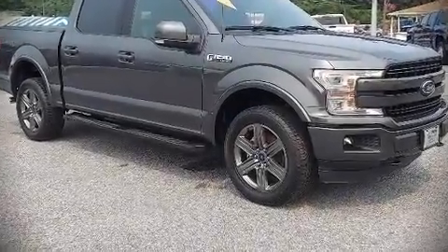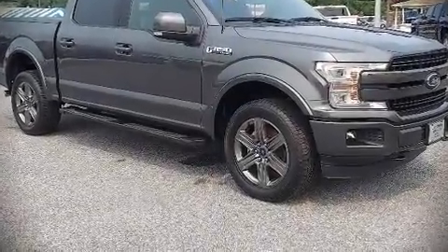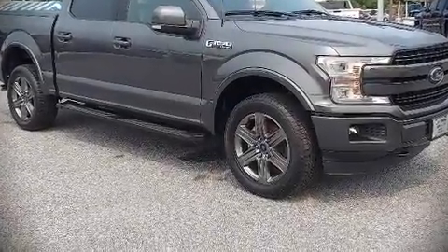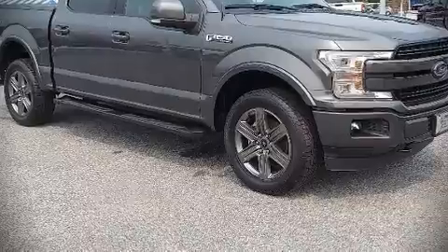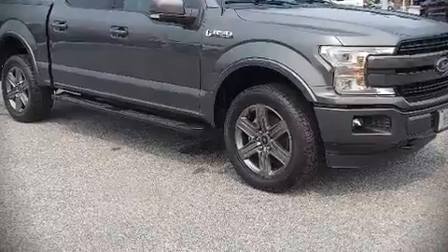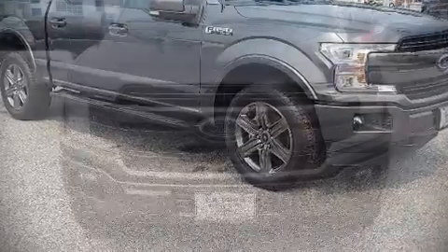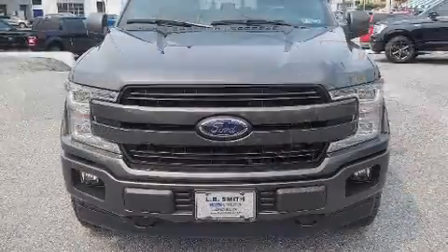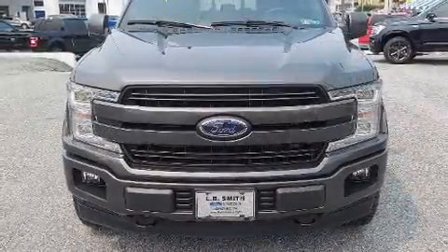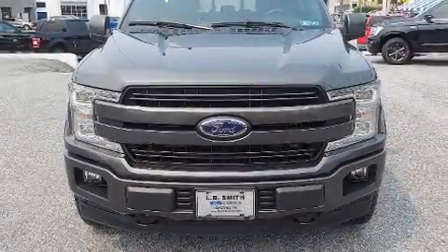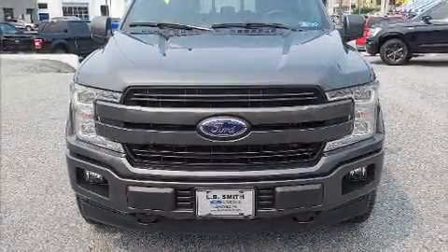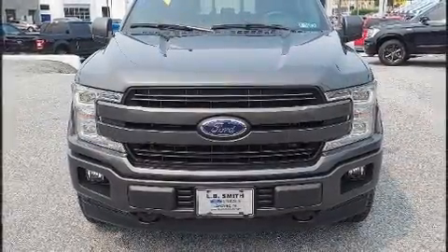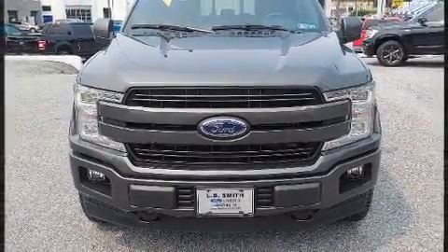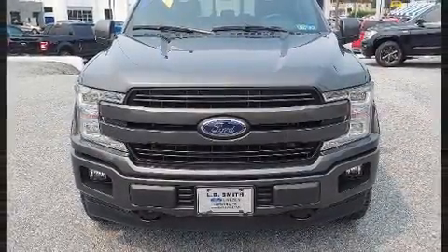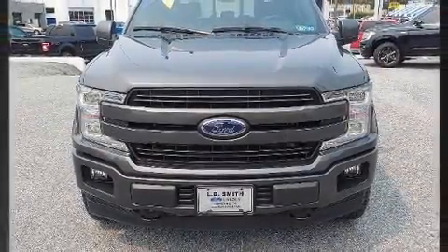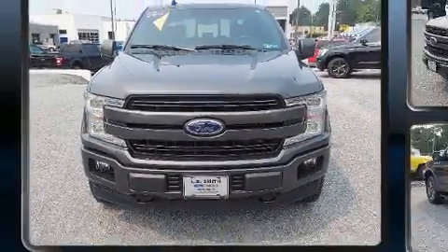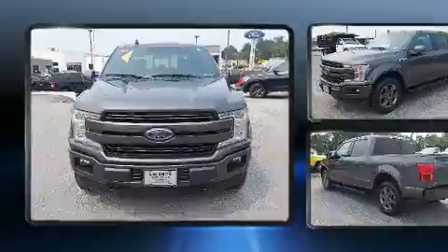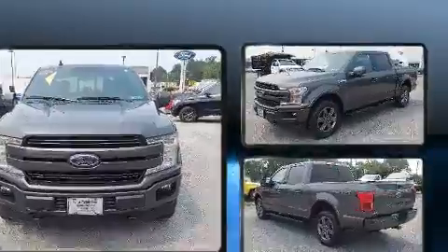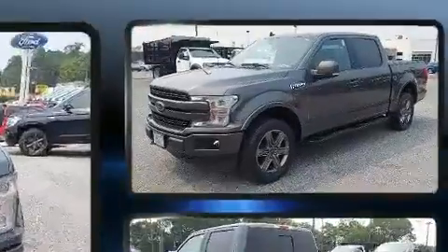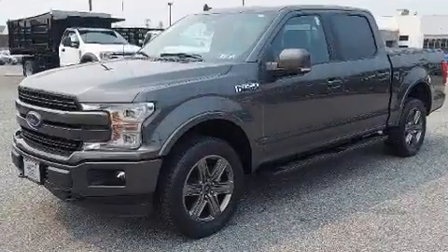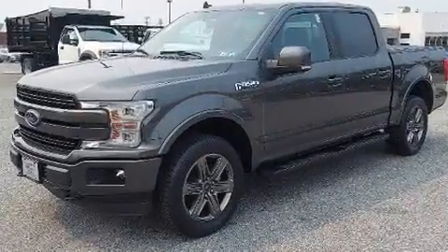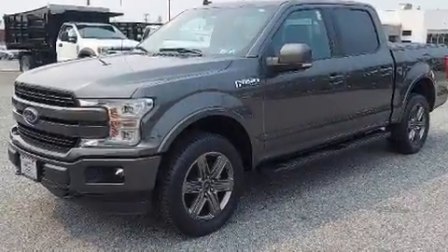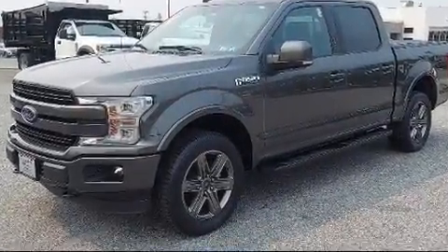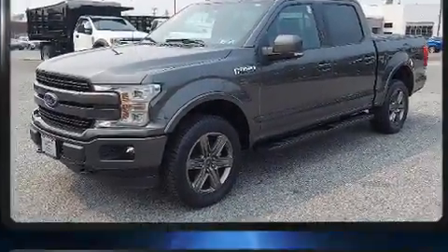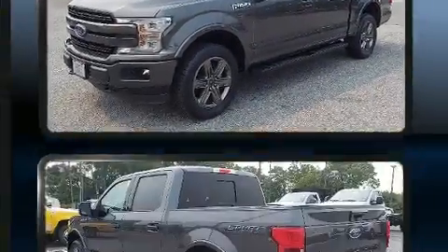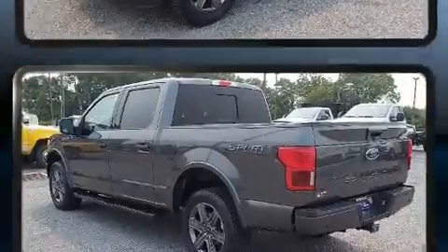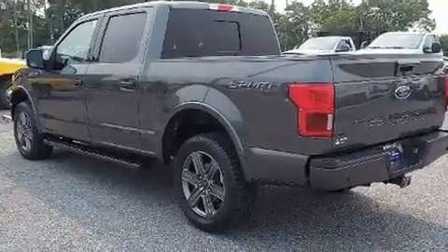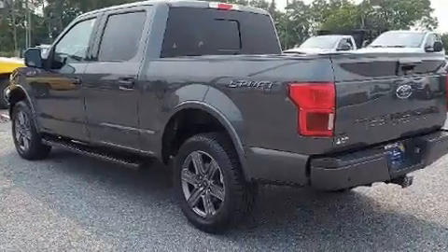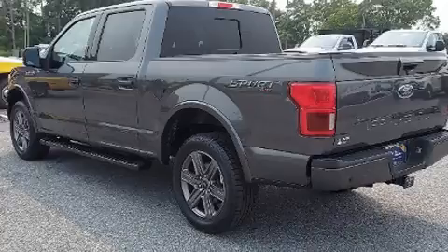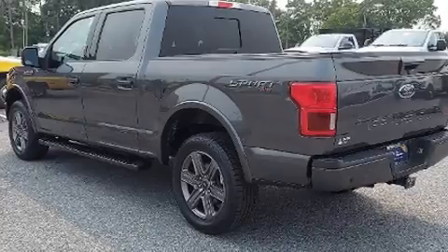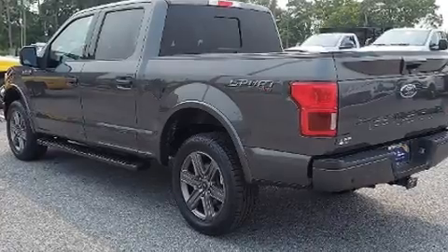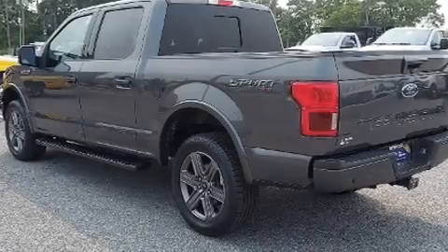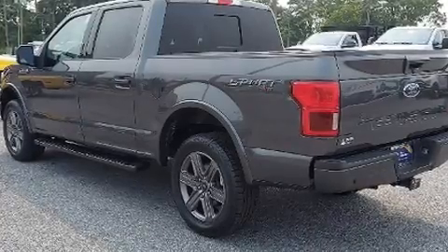Discerning drivers will appreciate the 2020 Ford F-150. With less than 20,000 miles on the odometer, this truck is a leading example of refined versatility in the full-size pickup segment.